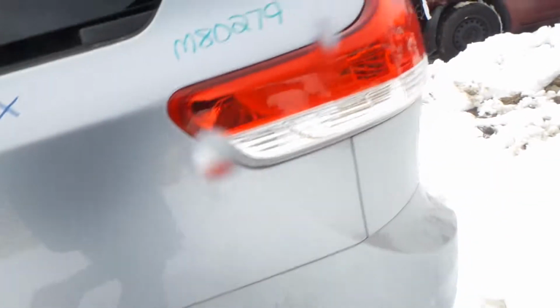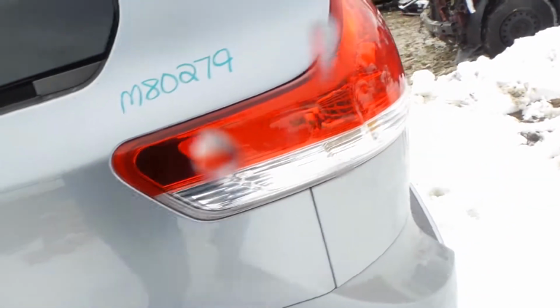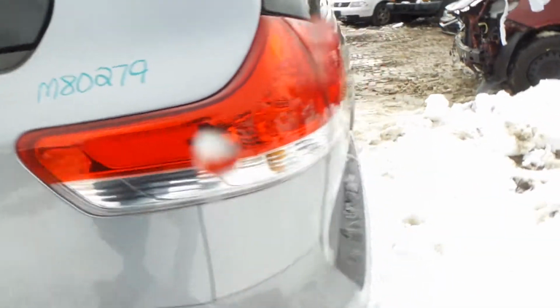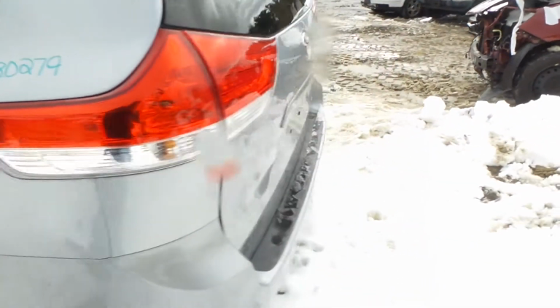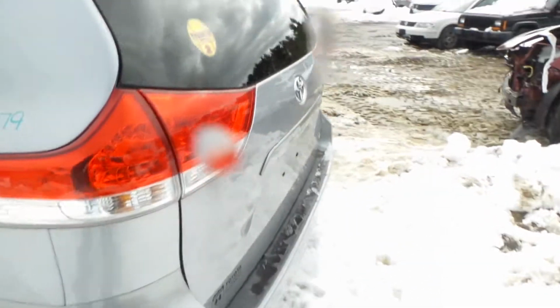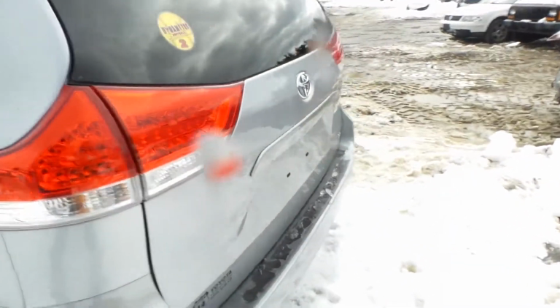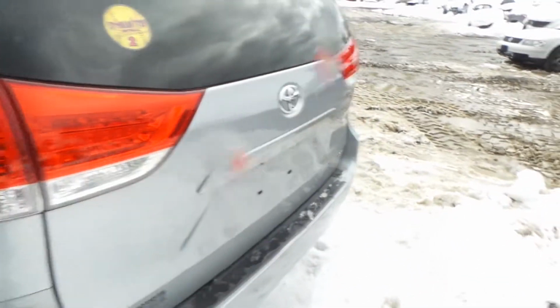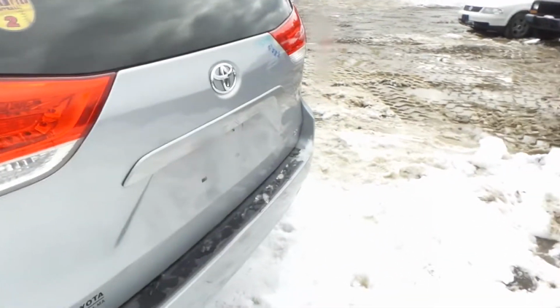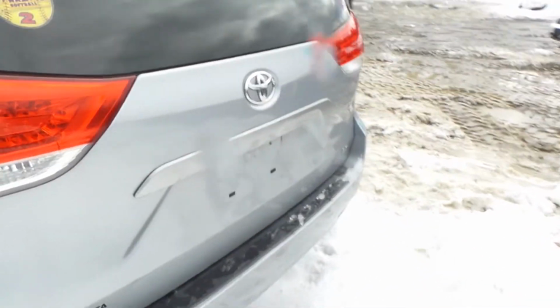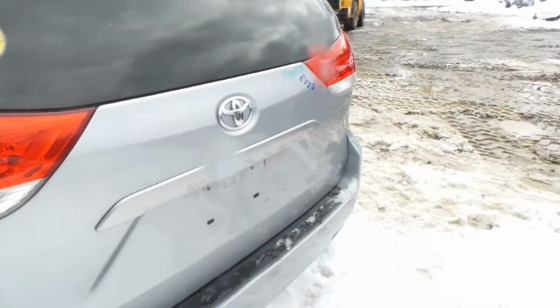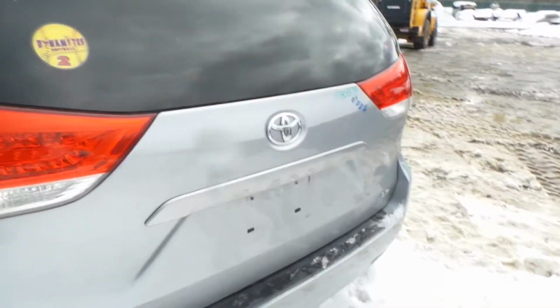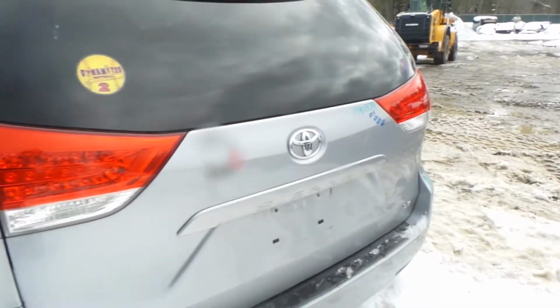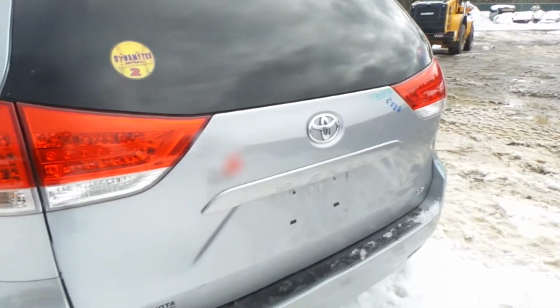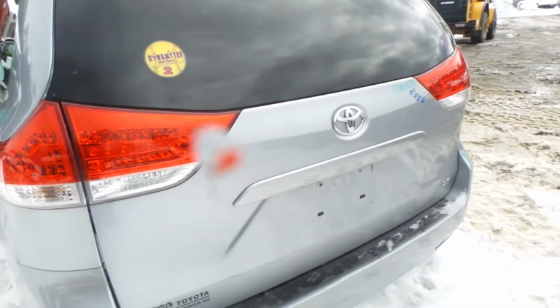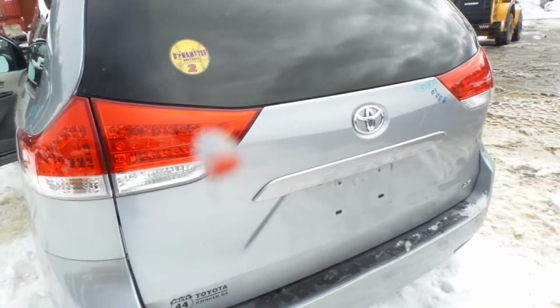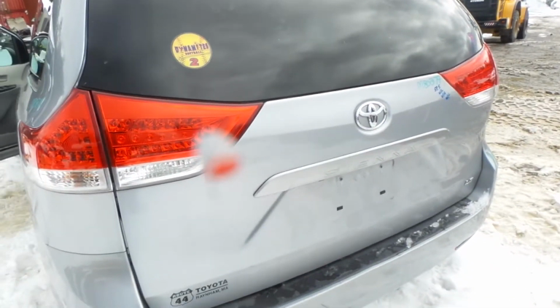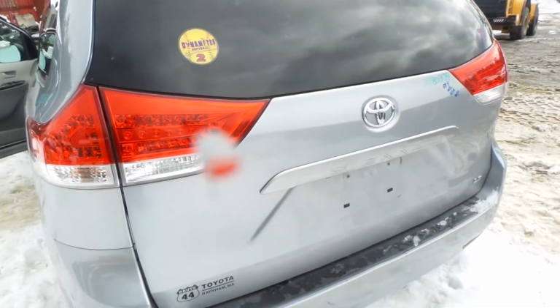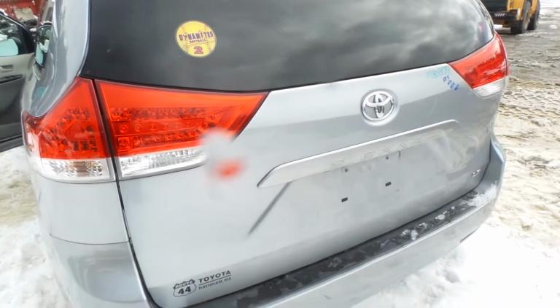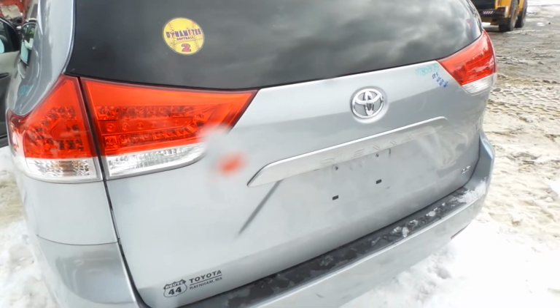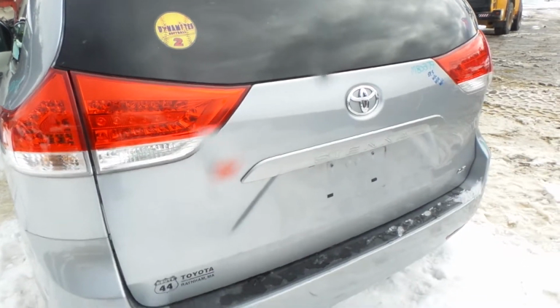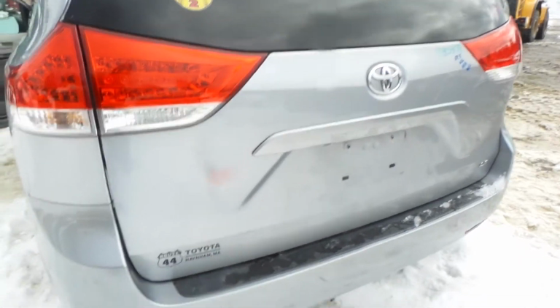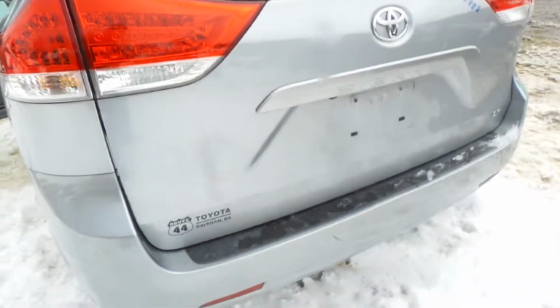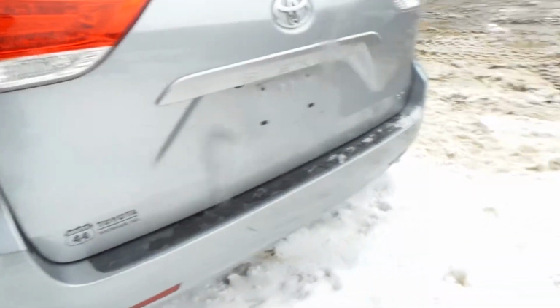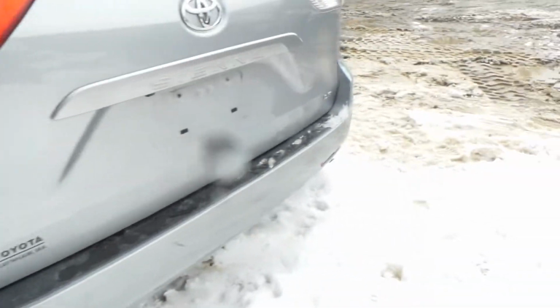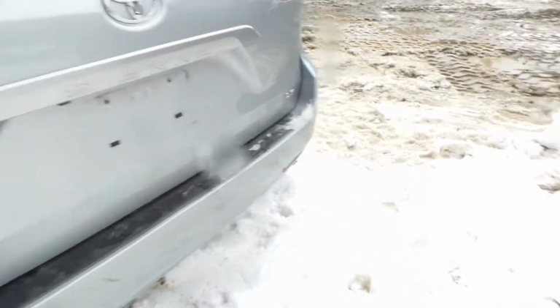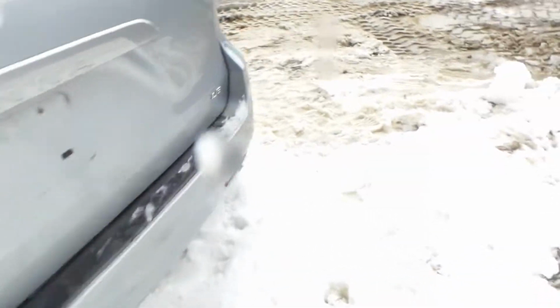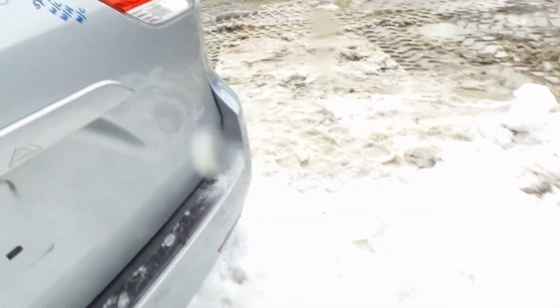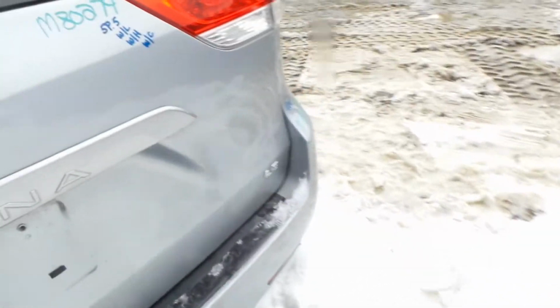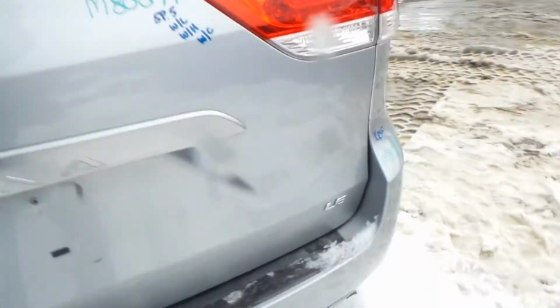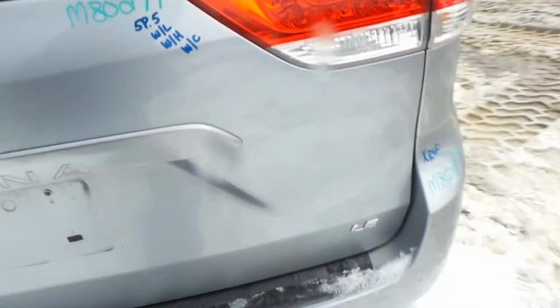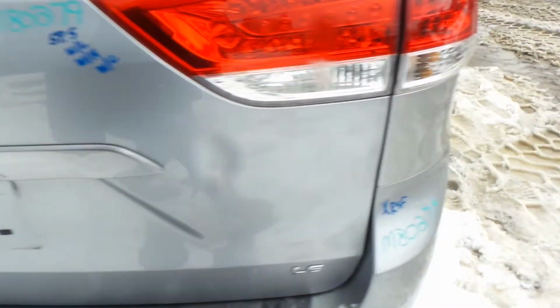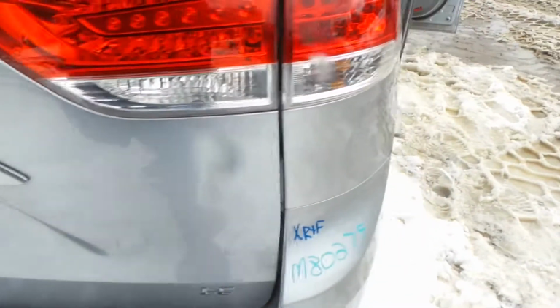Around the back, we have two good taillights. The lid is insurance quality and comes with the lights, hinges, and the camera. We do have a good rear bumper, good for the rebar.